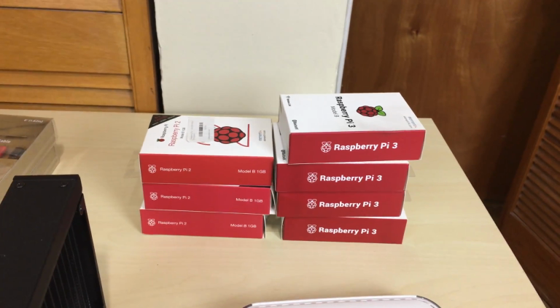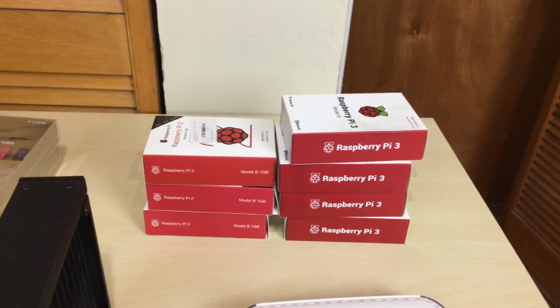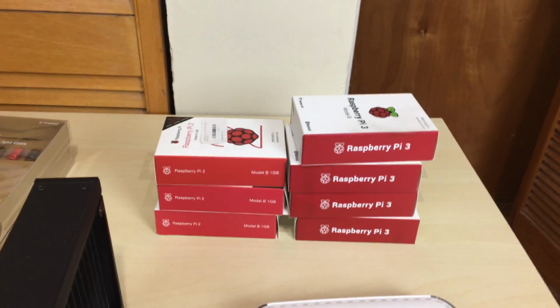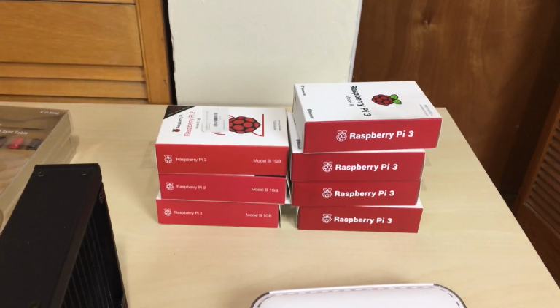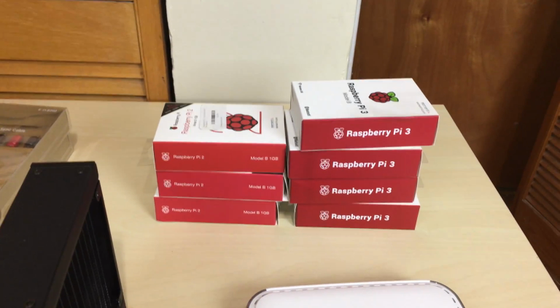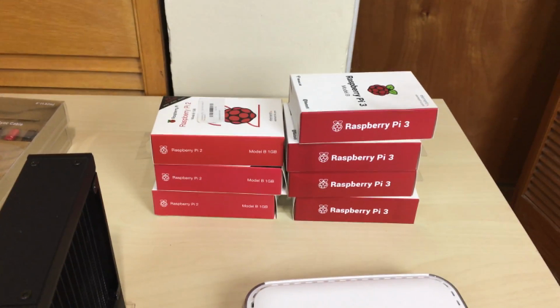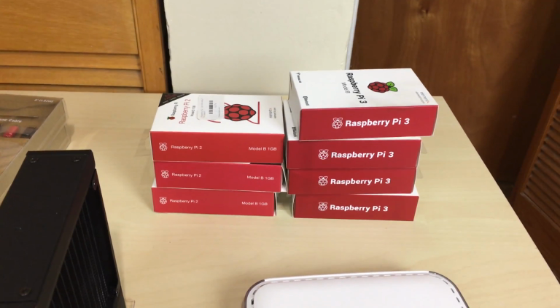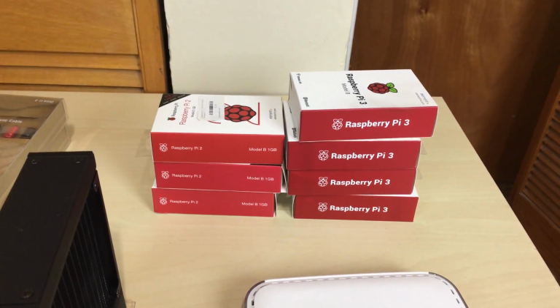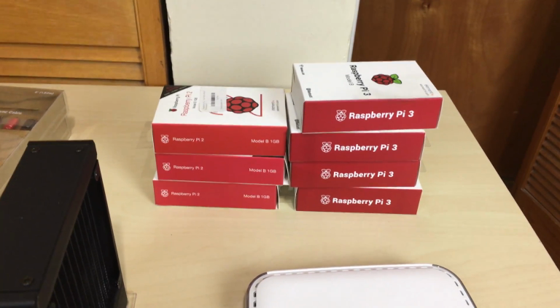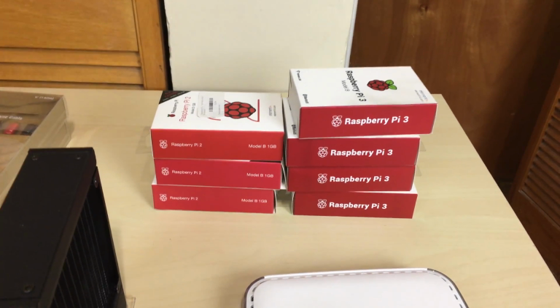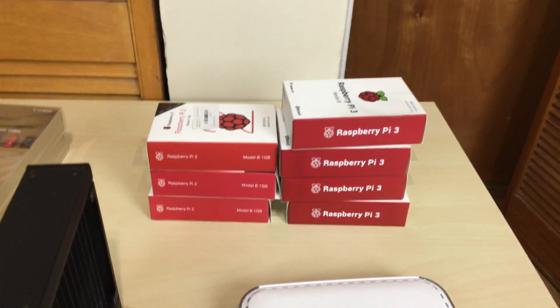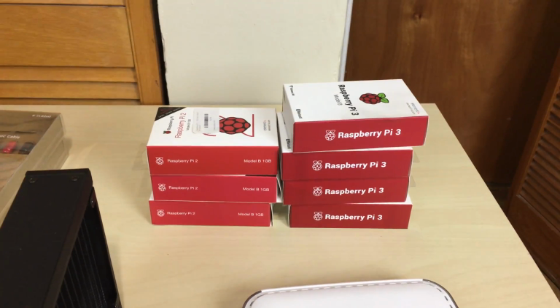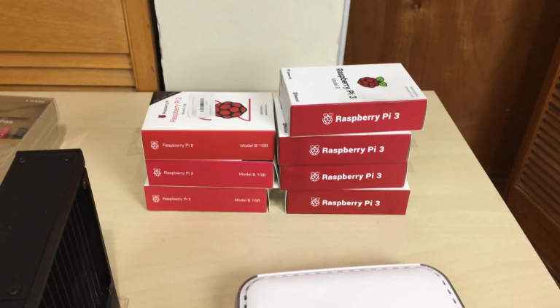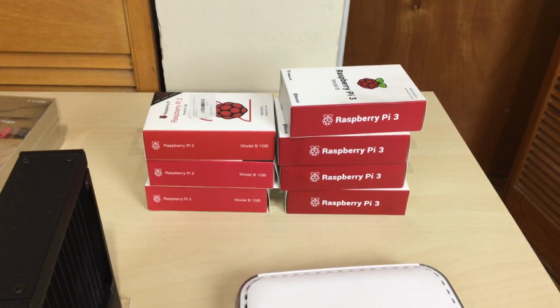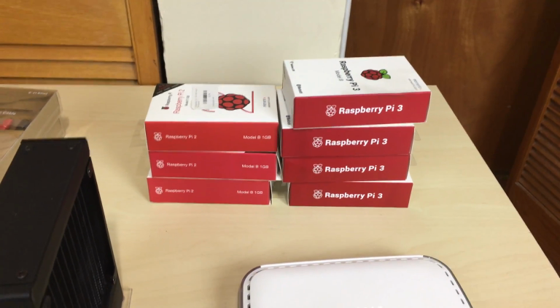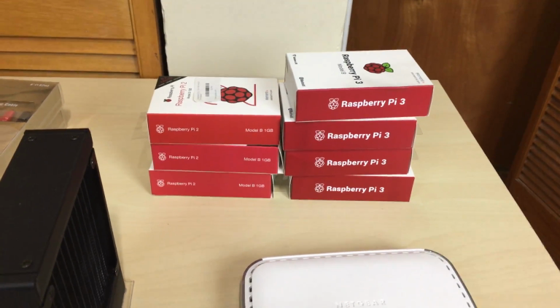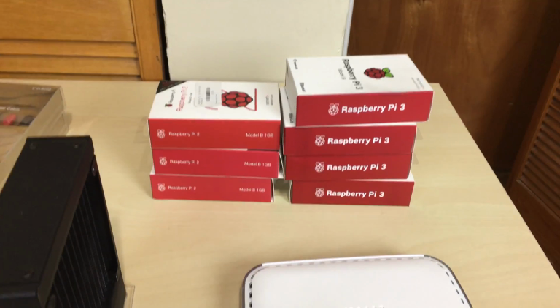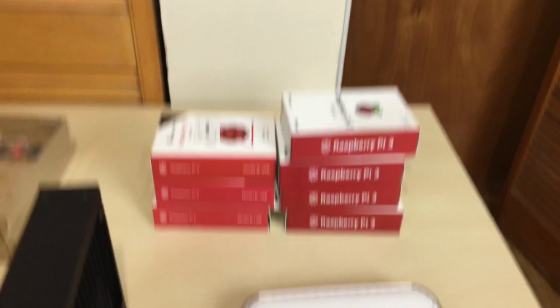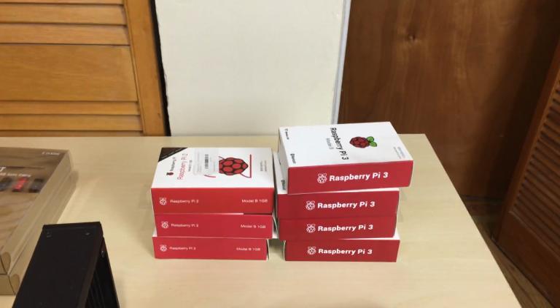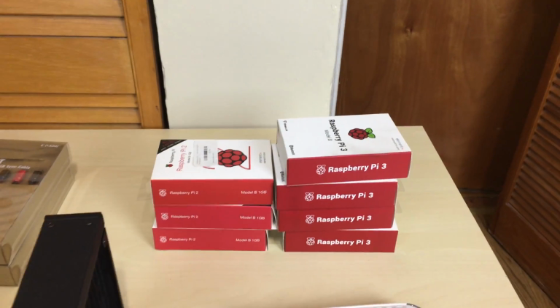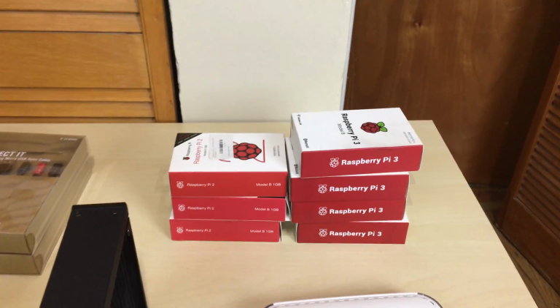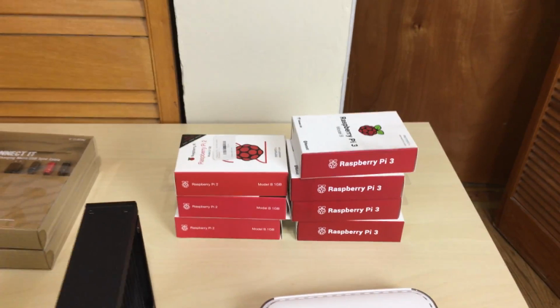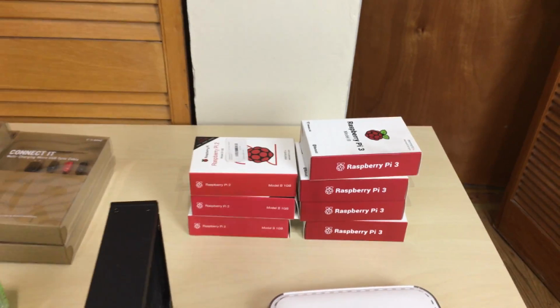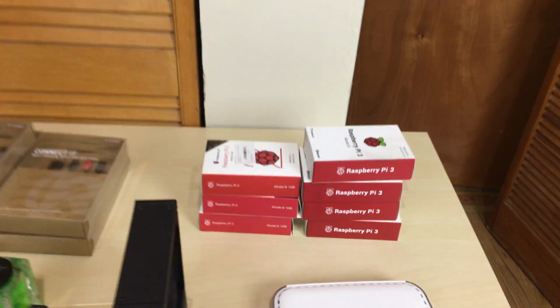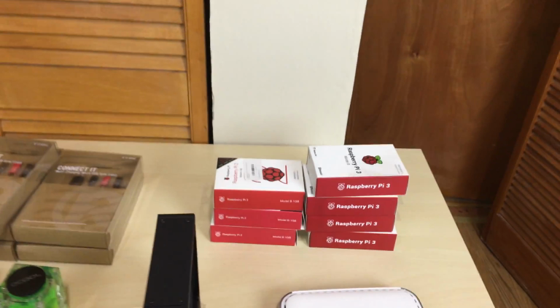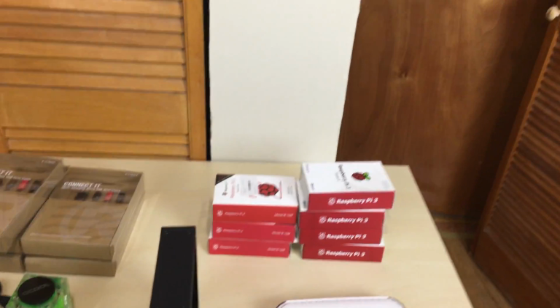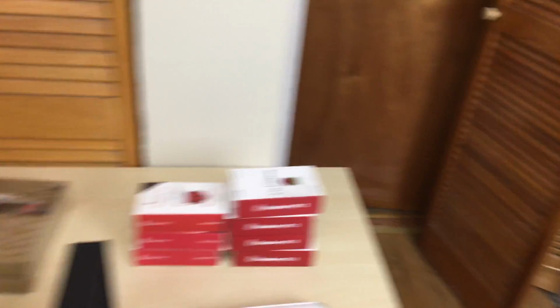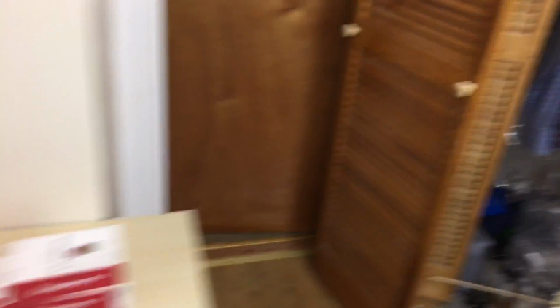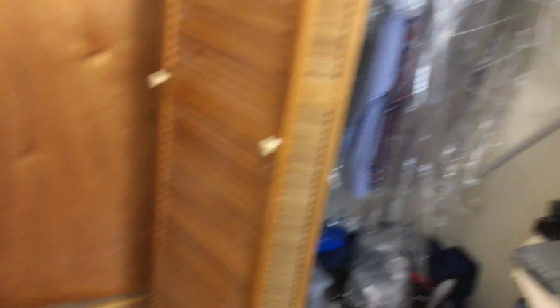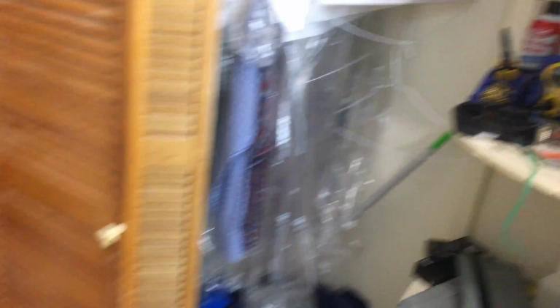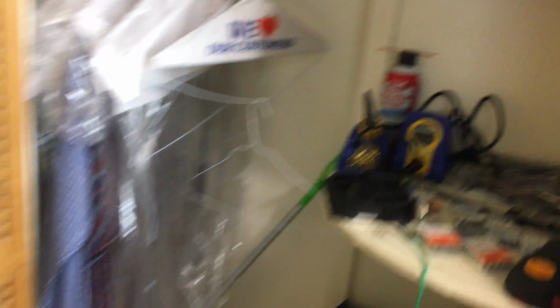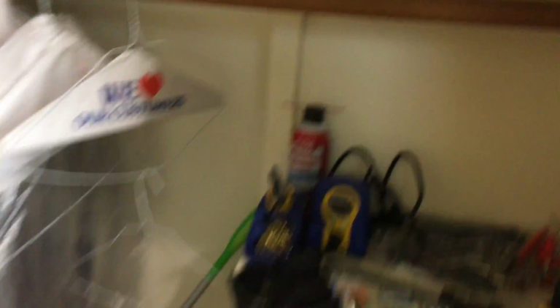It's pretty cool. Some other people have done it already. I really wanted to do it and I have a lot of Raspberry Pis just laying around — I showed you guys in a video before.